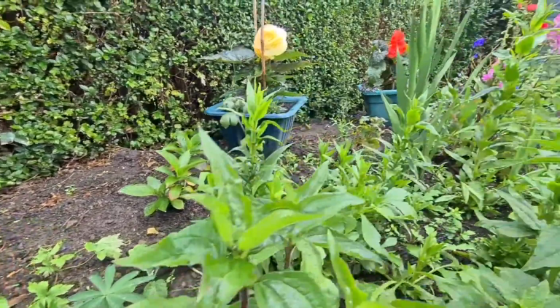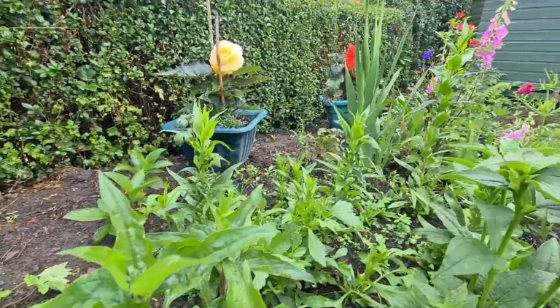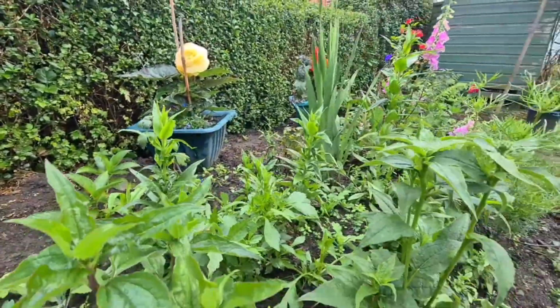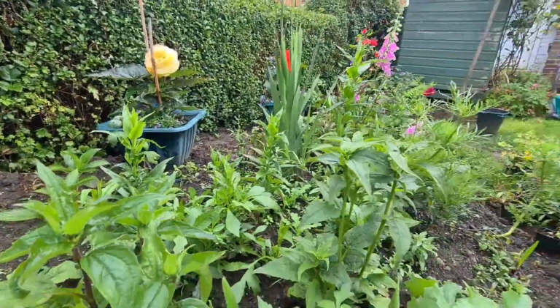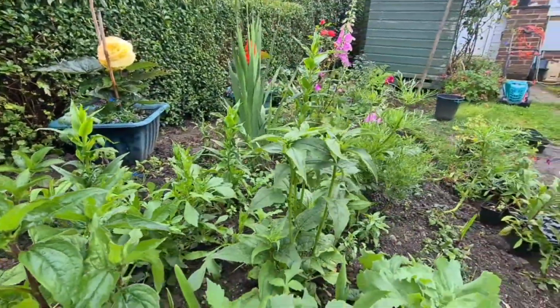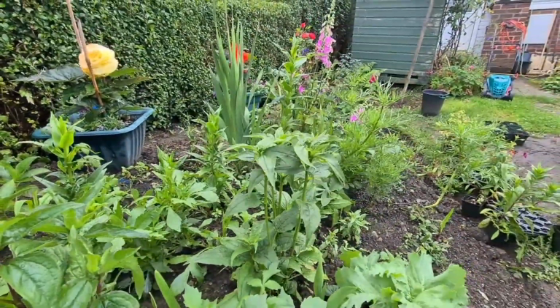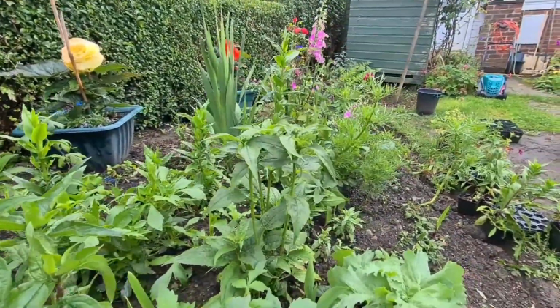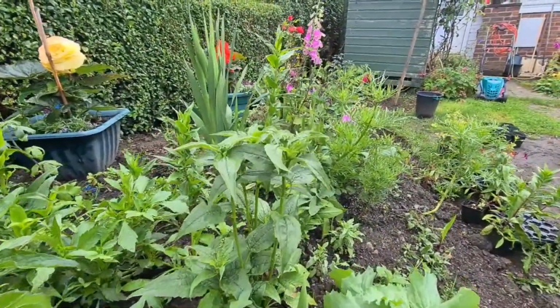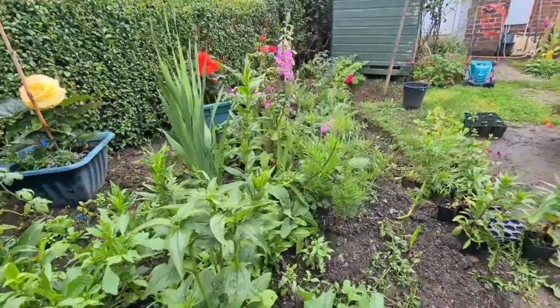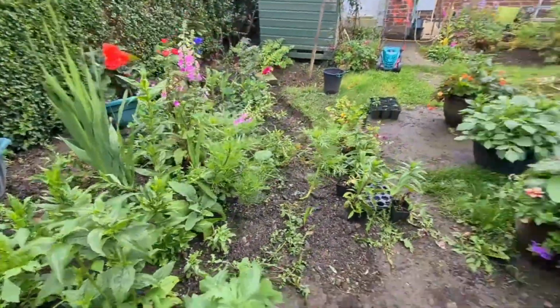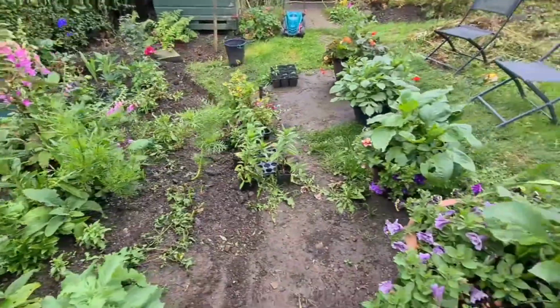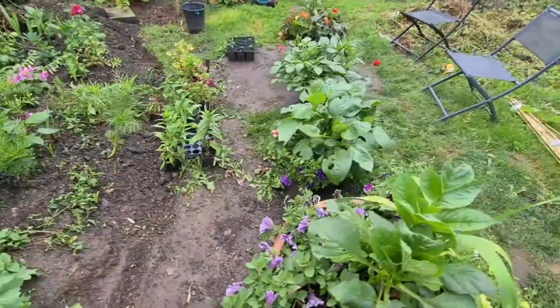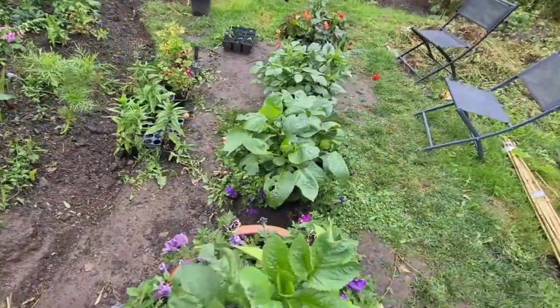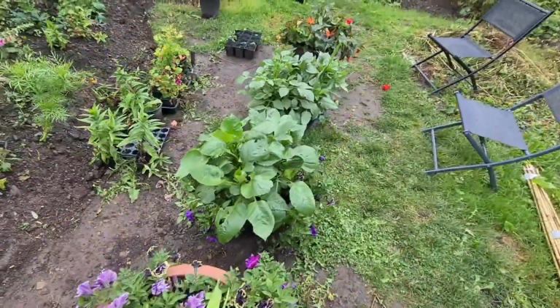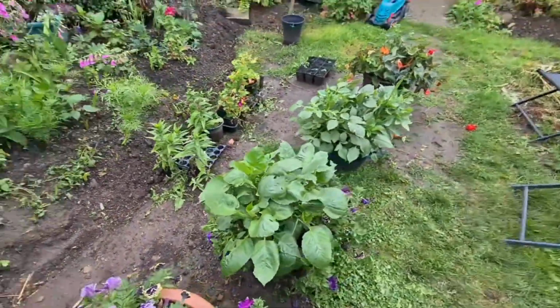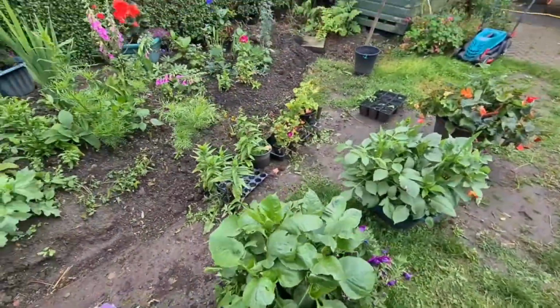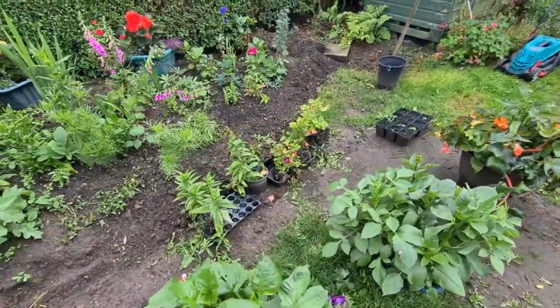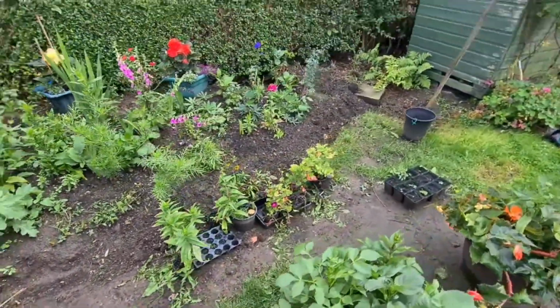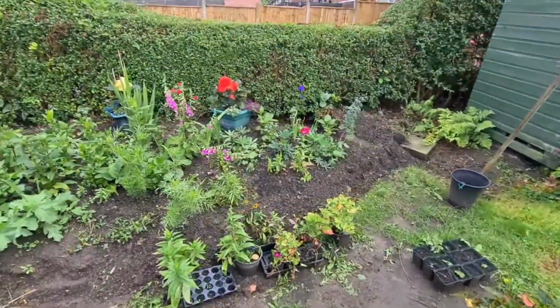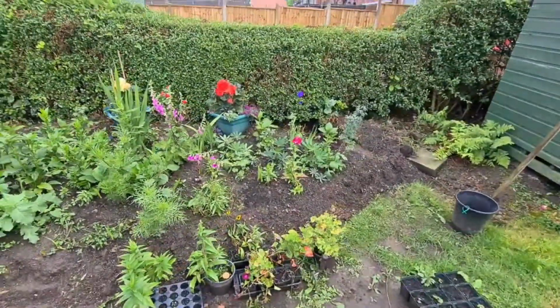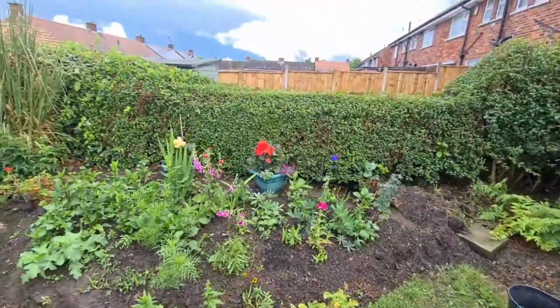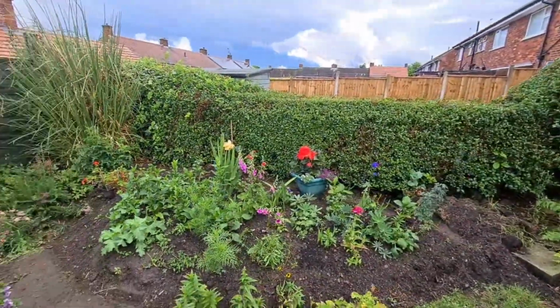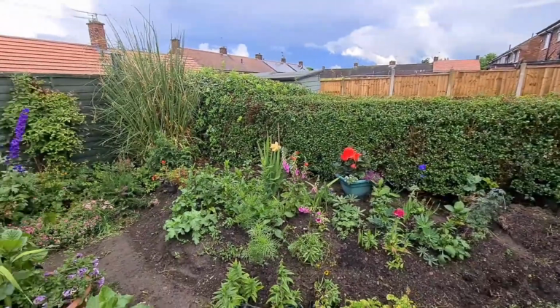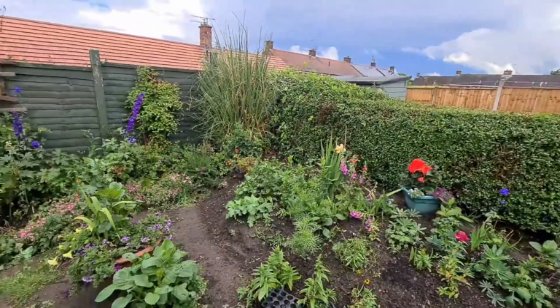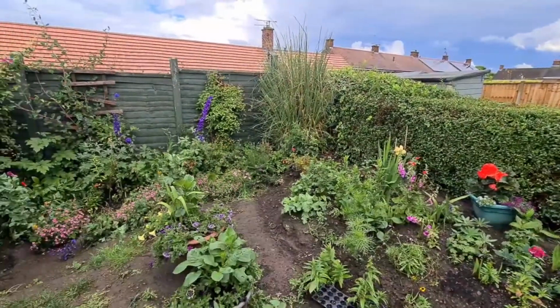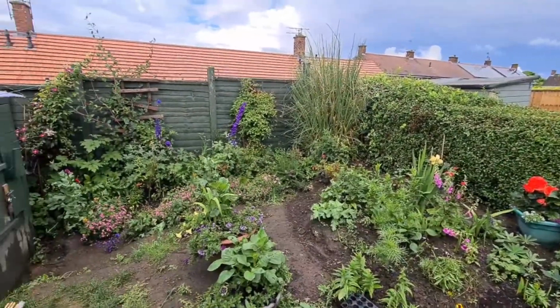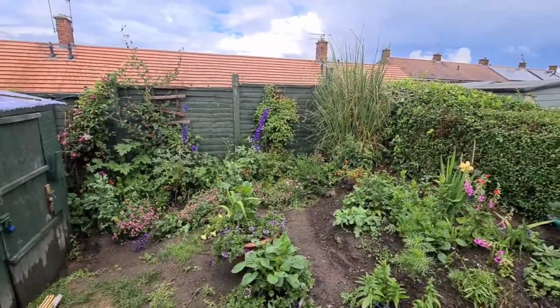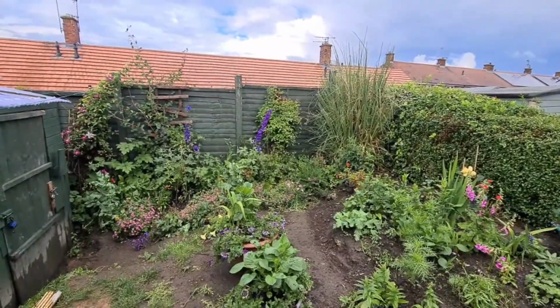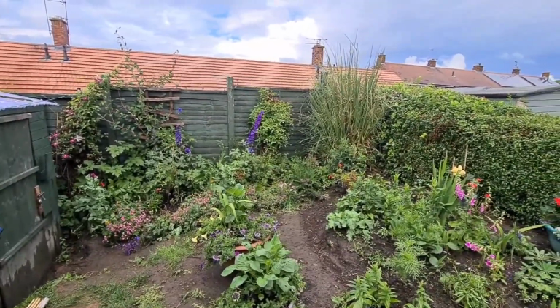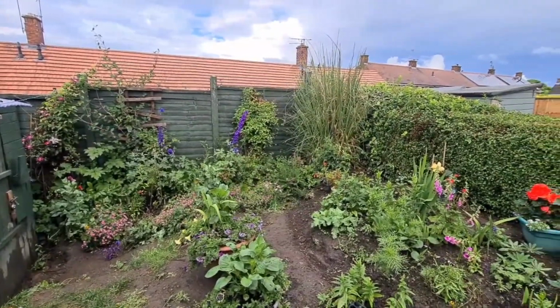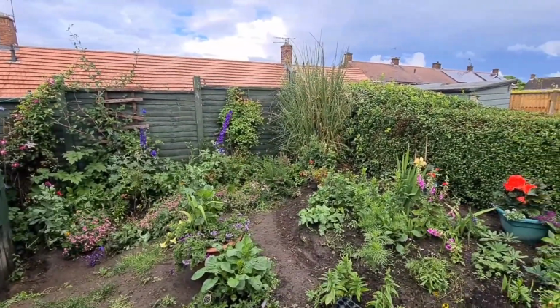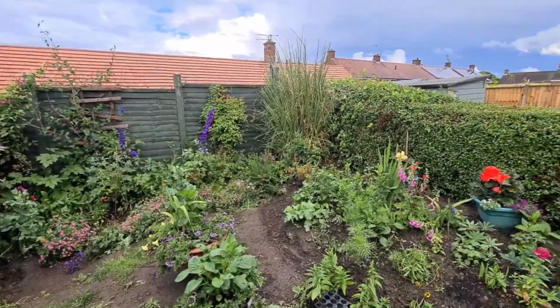So yeah, everything looking really well. That's a quick tour of my back garden. If you've got any questions please ask folks. If you like my videos please subscribe. Remember: happy sowing, happy growing. Thank you for watching and please keep safe. Thank you, bye.